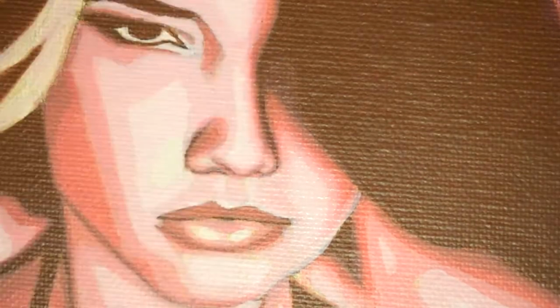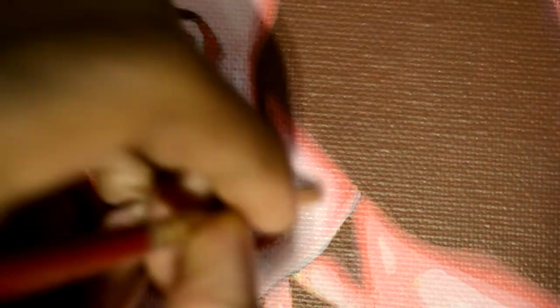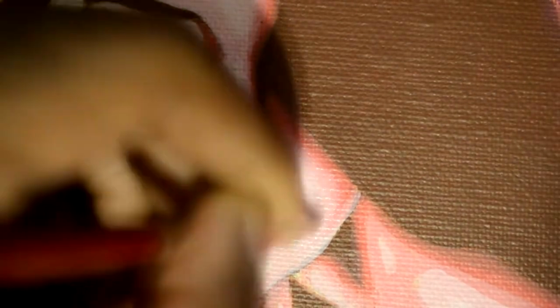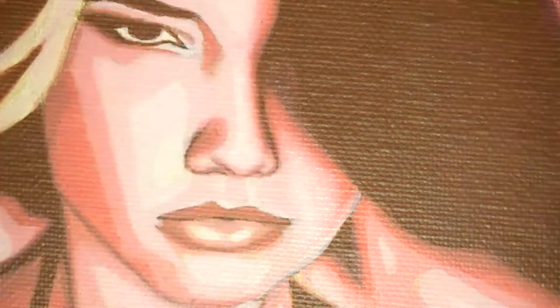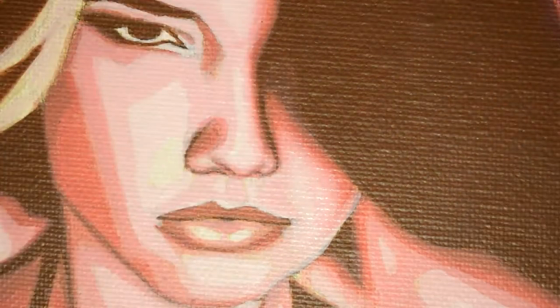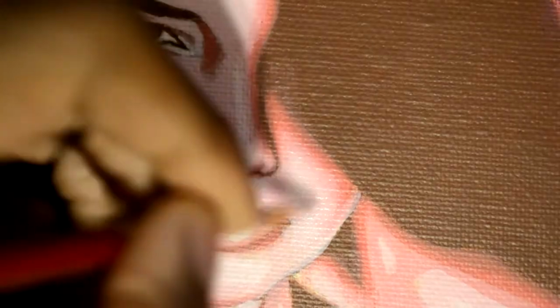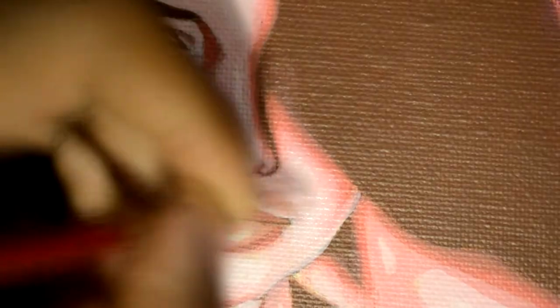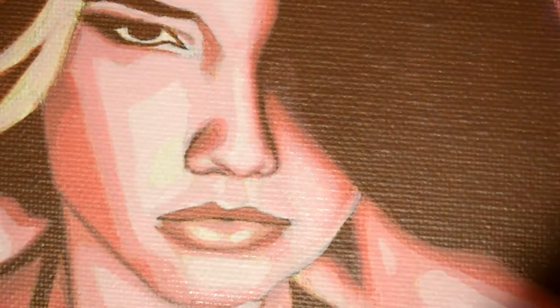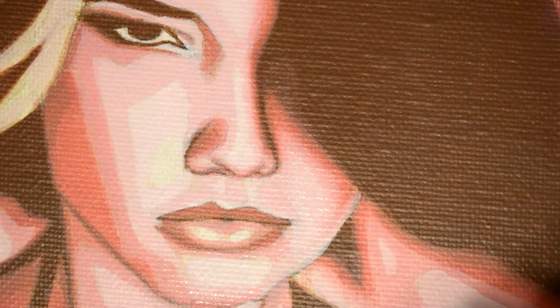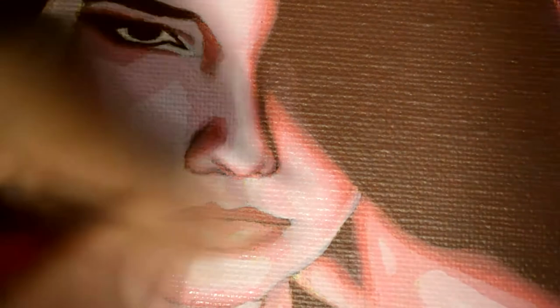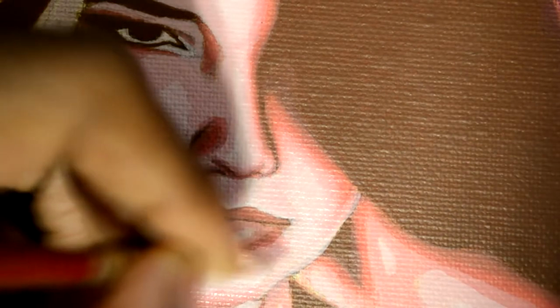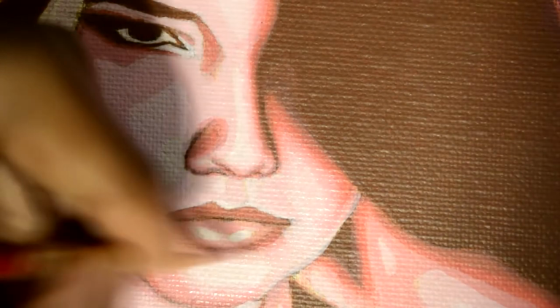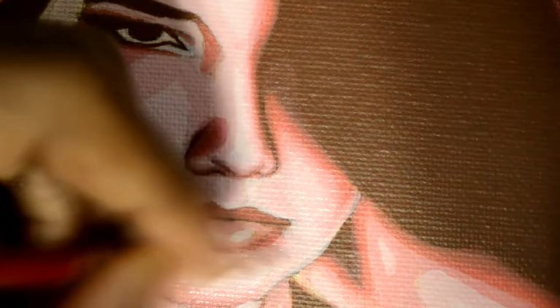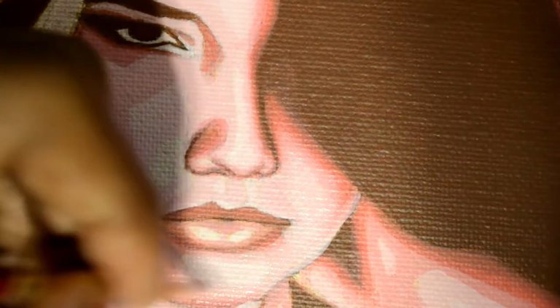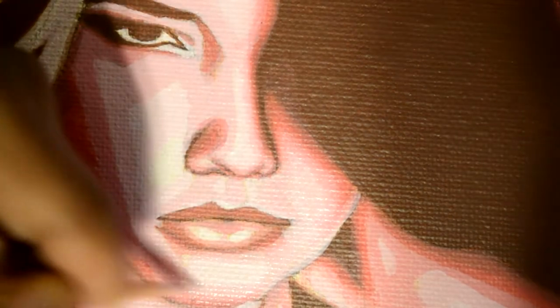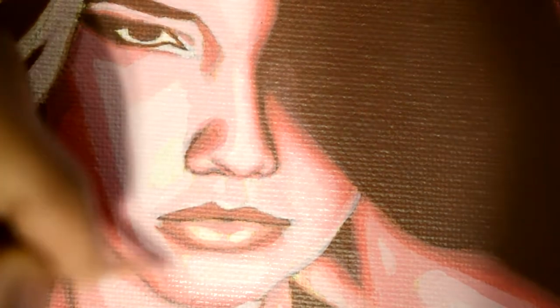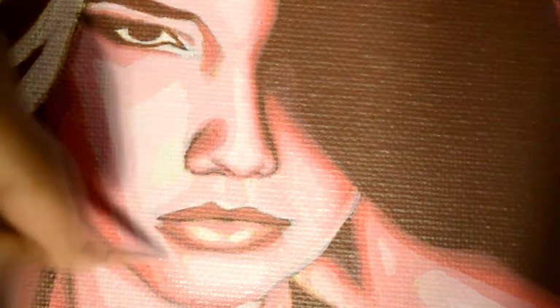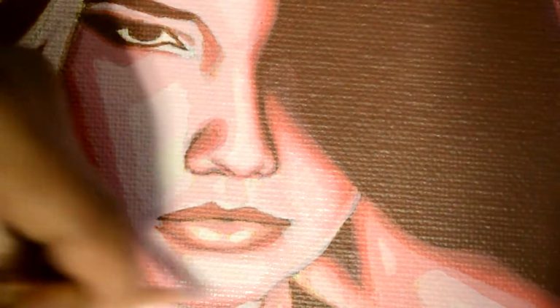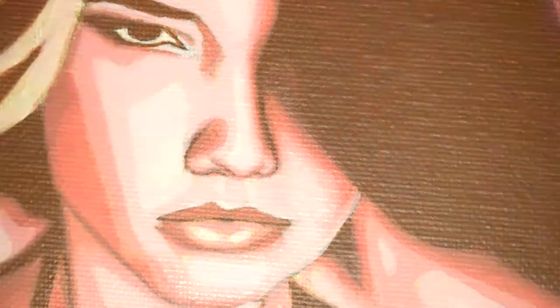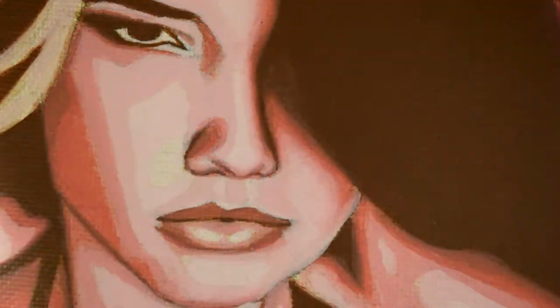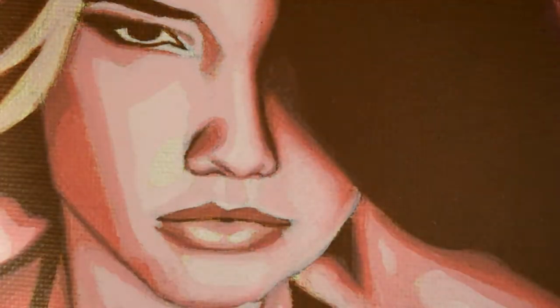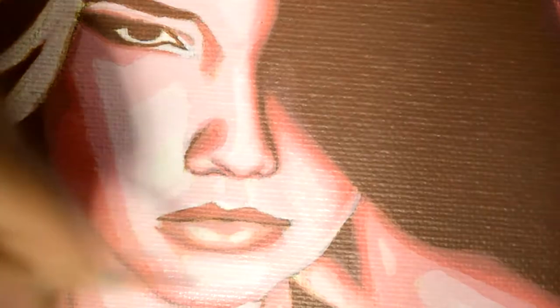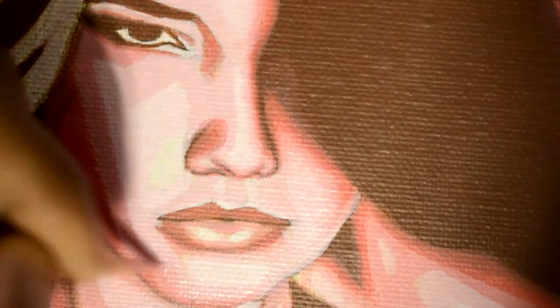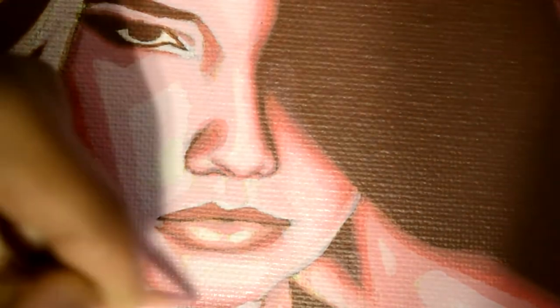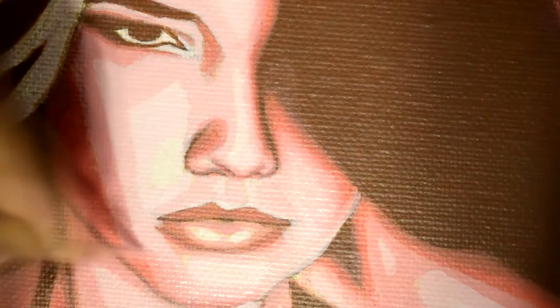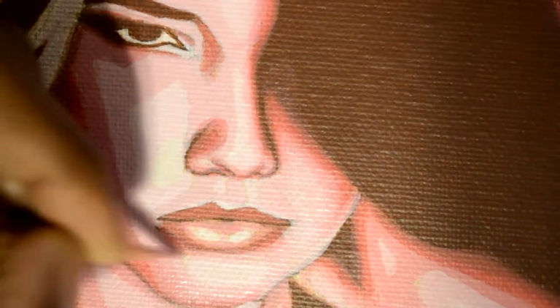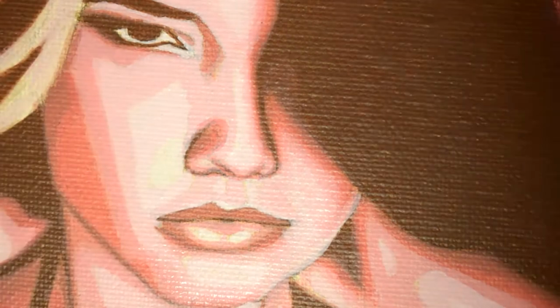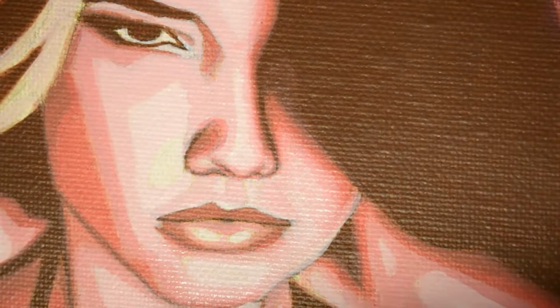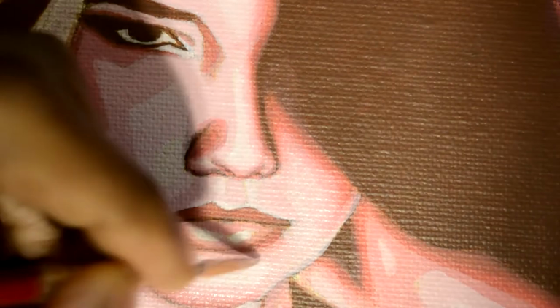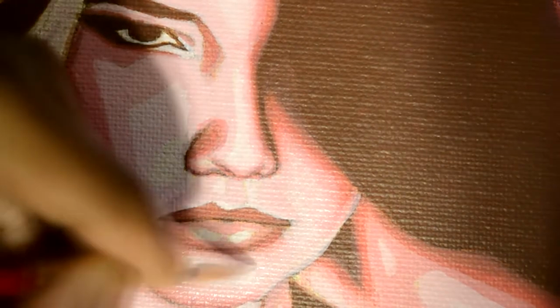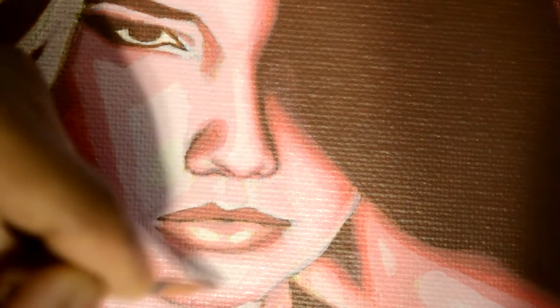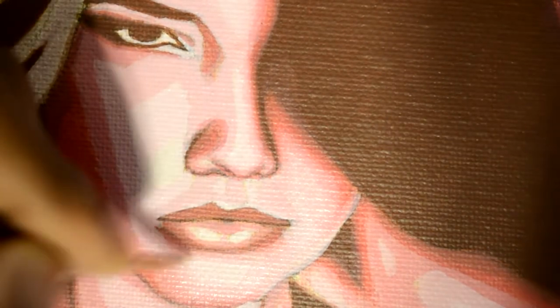Keep yourself at a certain distance so where you can see both things — you can always just take a quick look, and your eyes are basically jumping back and forth between the reference and the canvas.